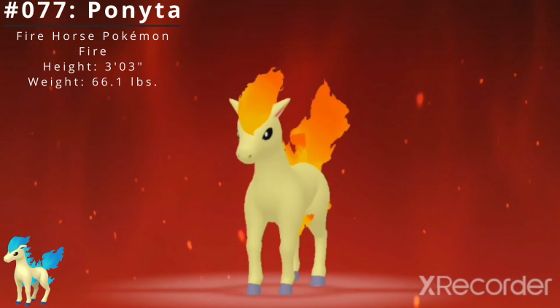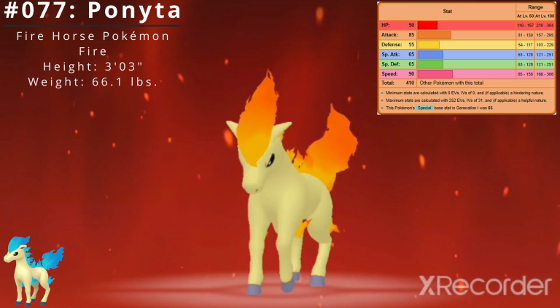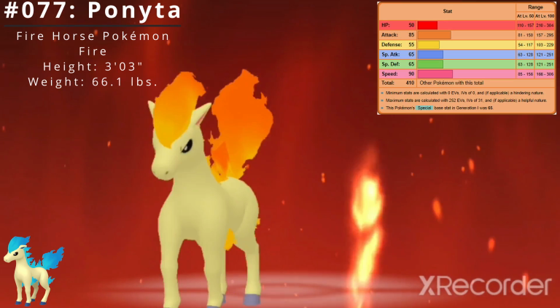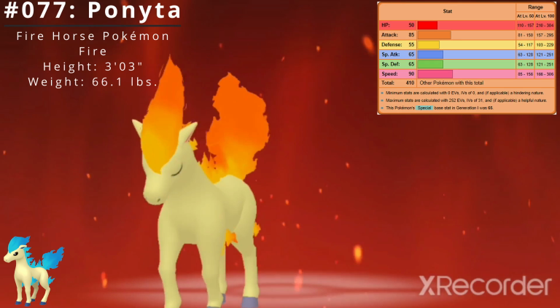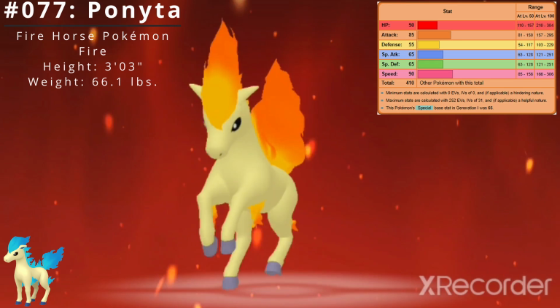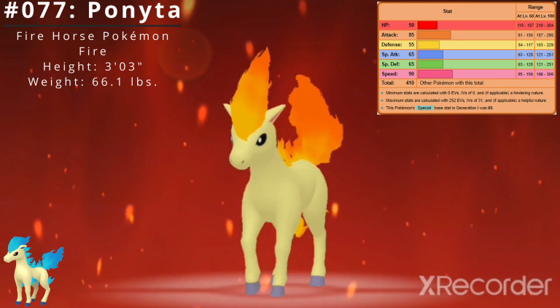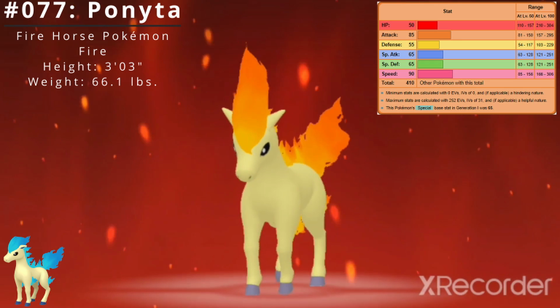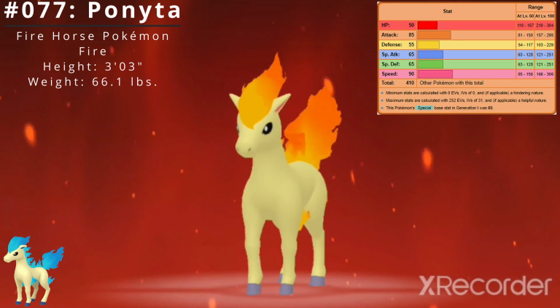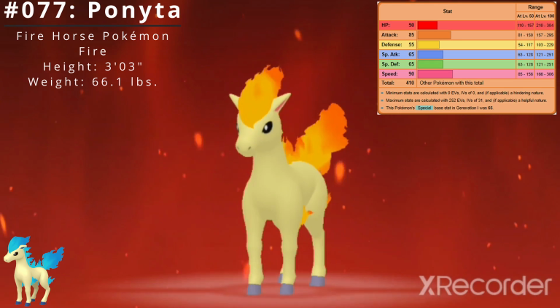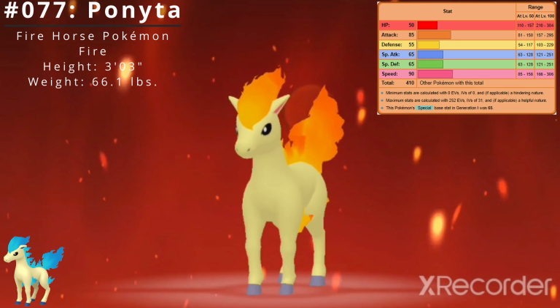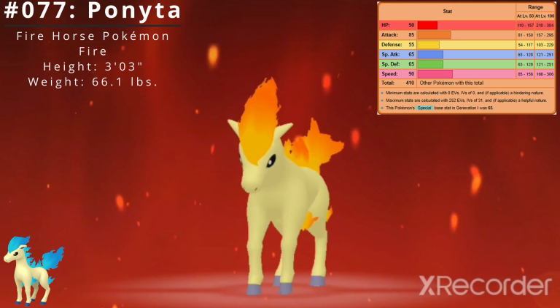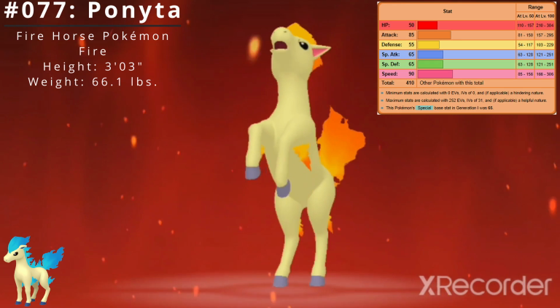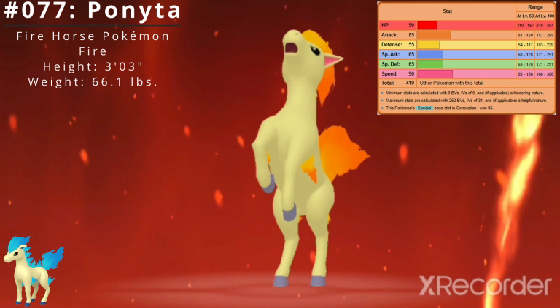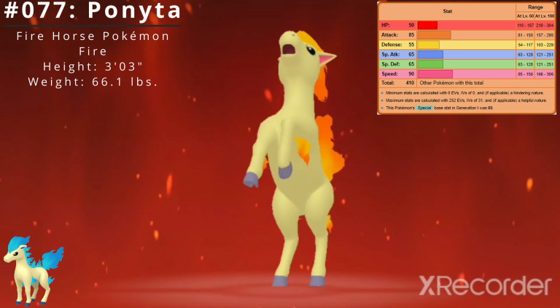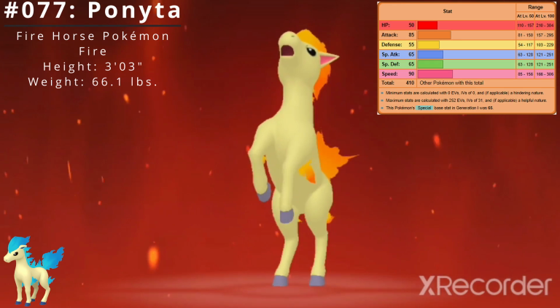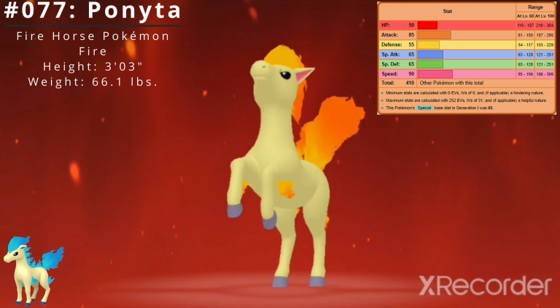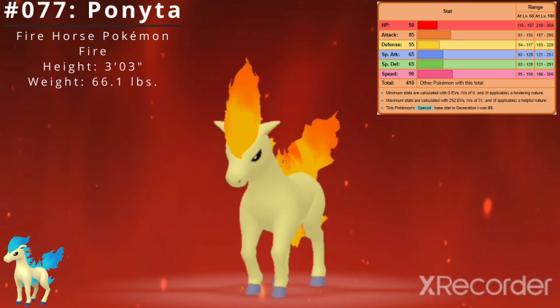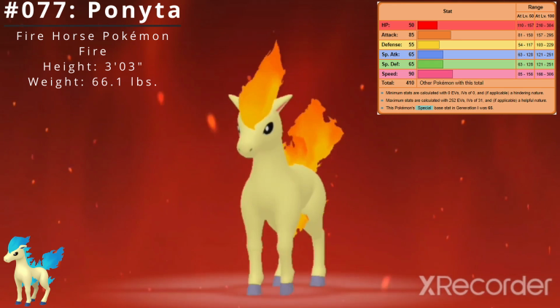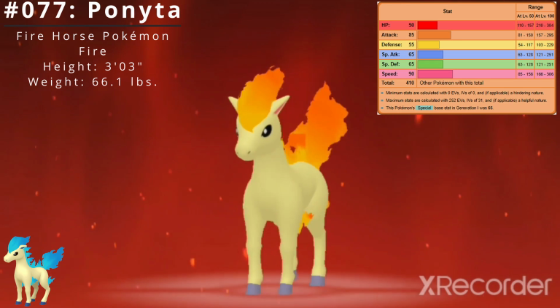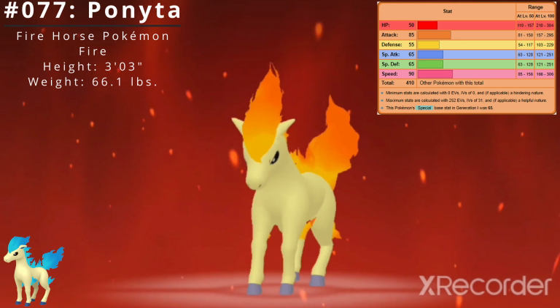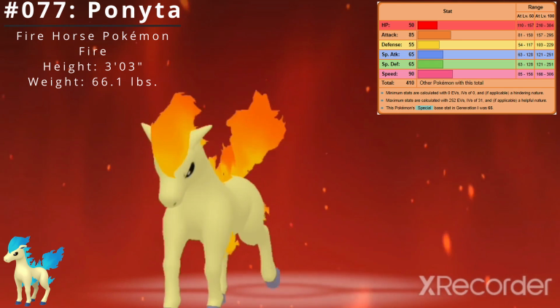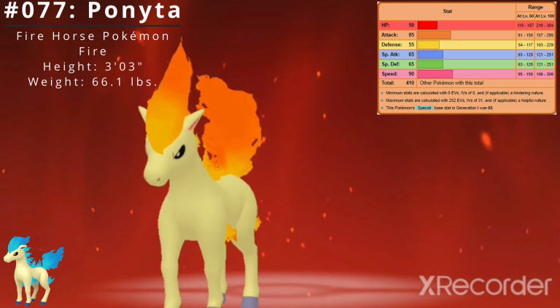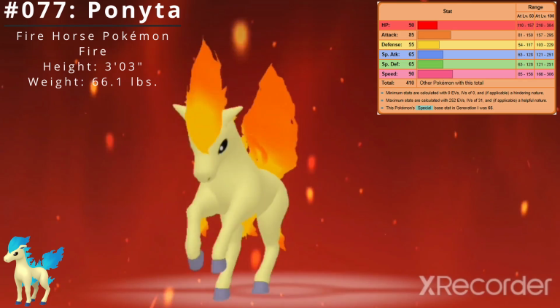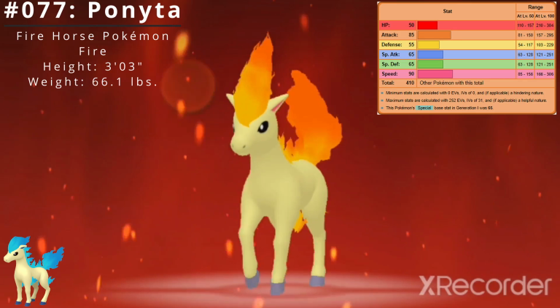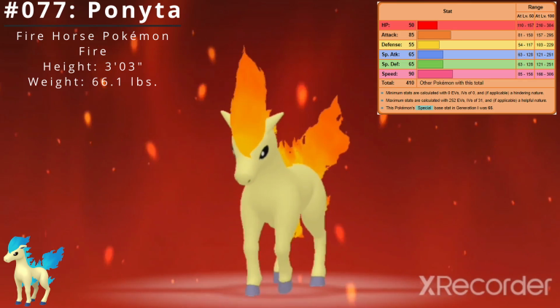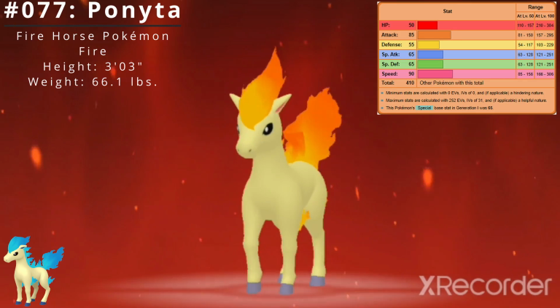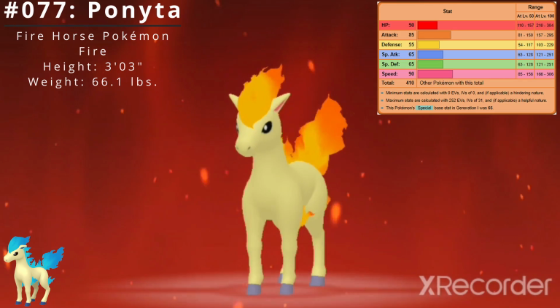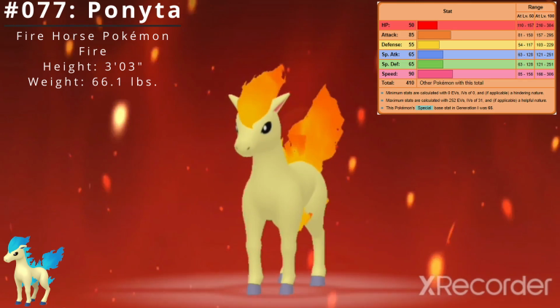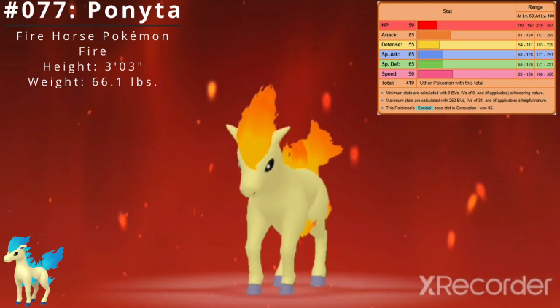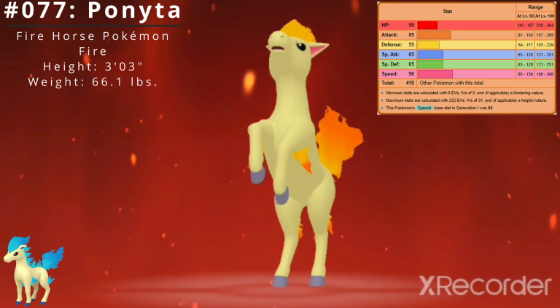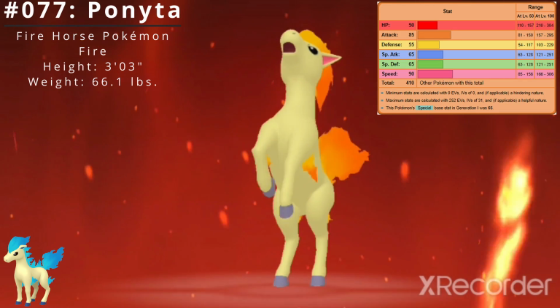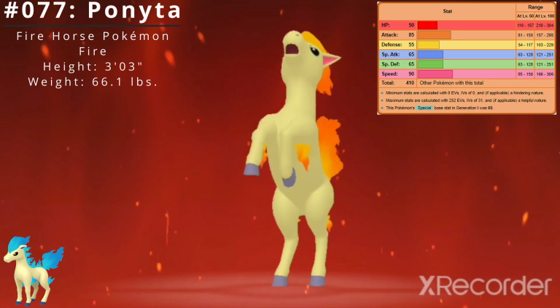Here are Ponyta's base stats. Its best stat is Speed at 90 and its worst stat is HP at 50. Ponyta's base stat total is 410.